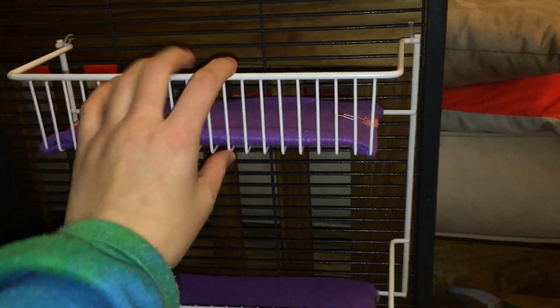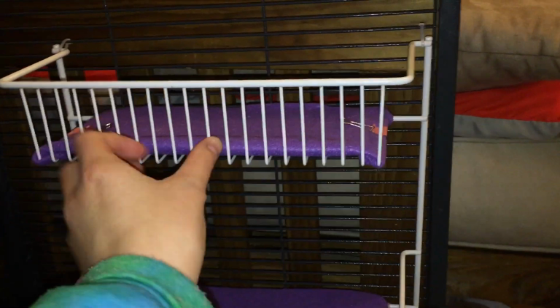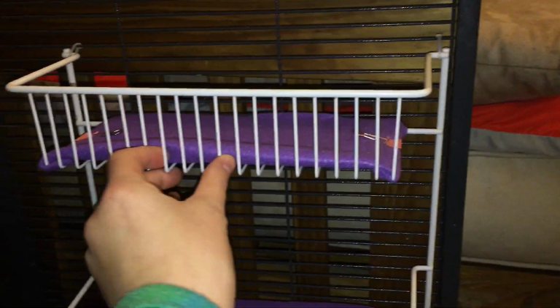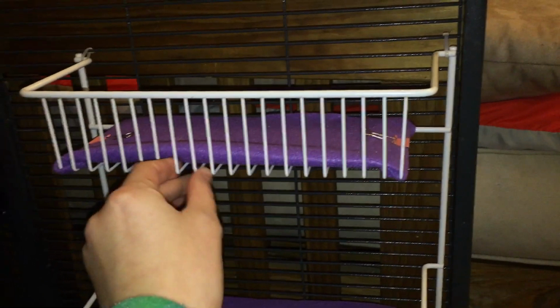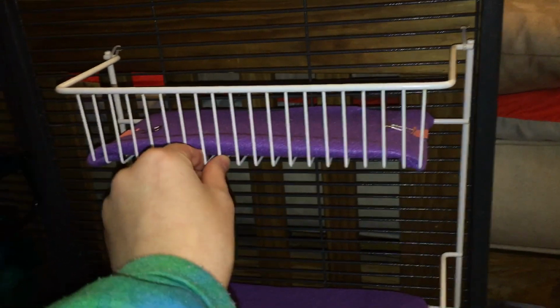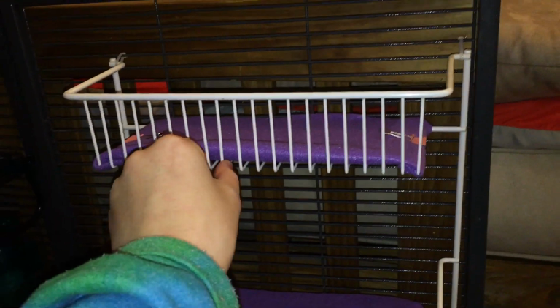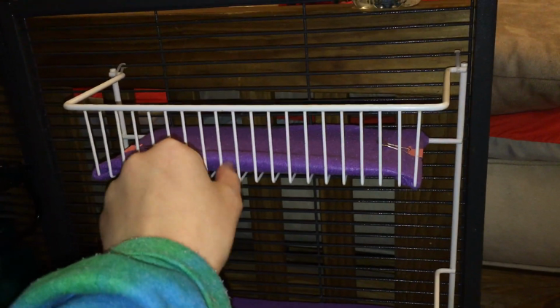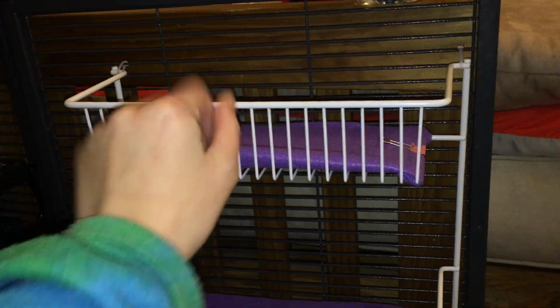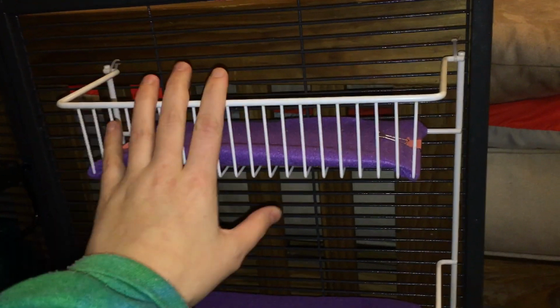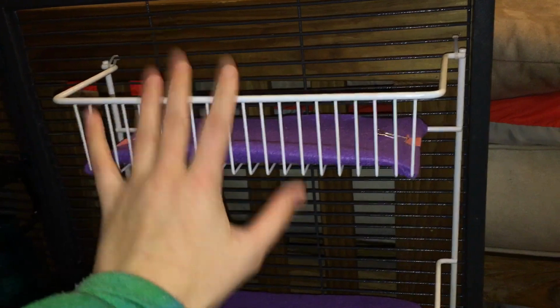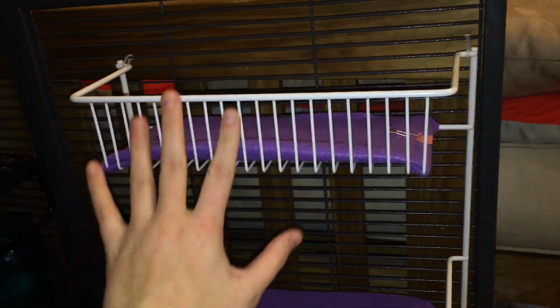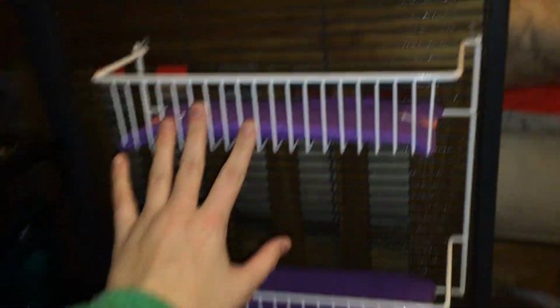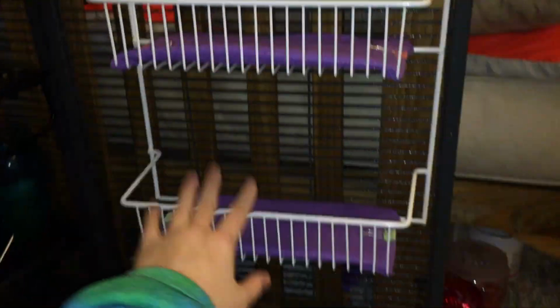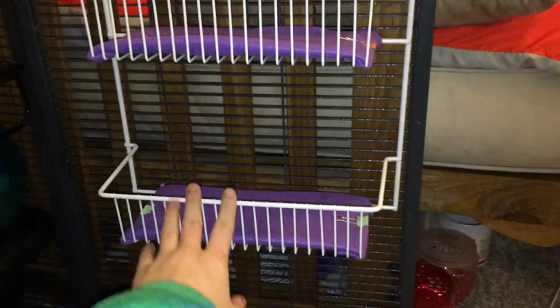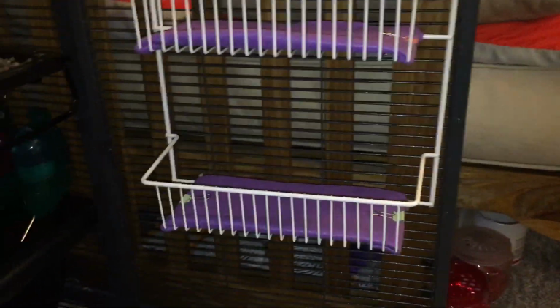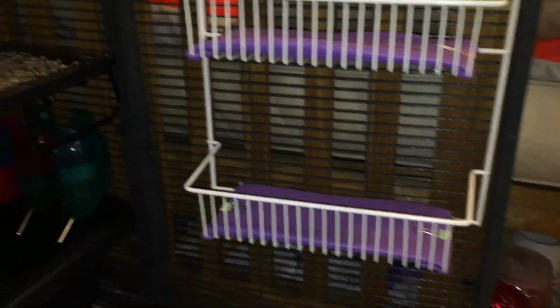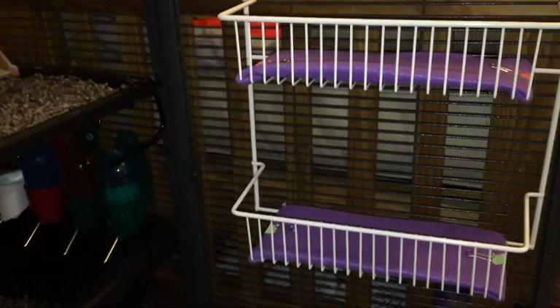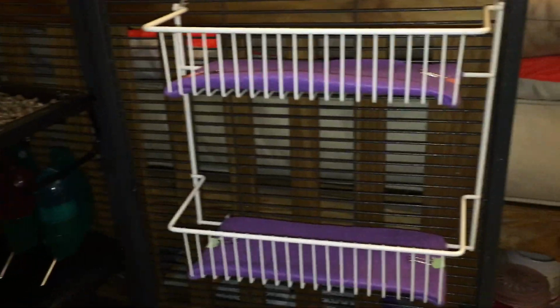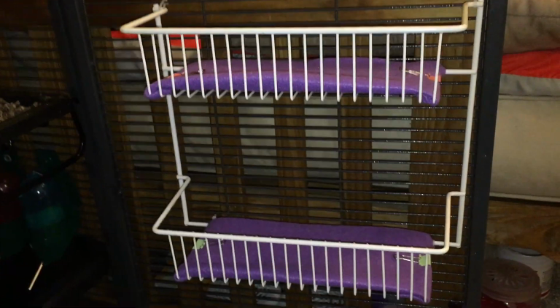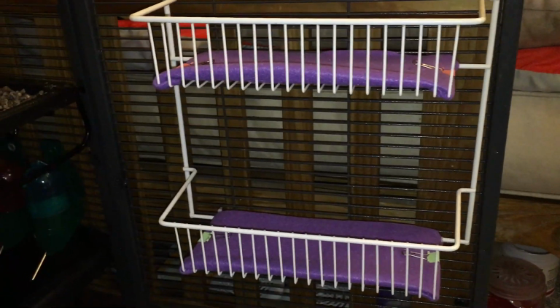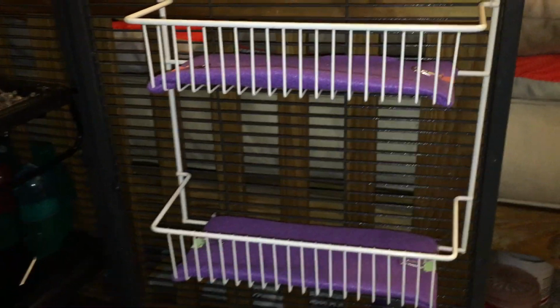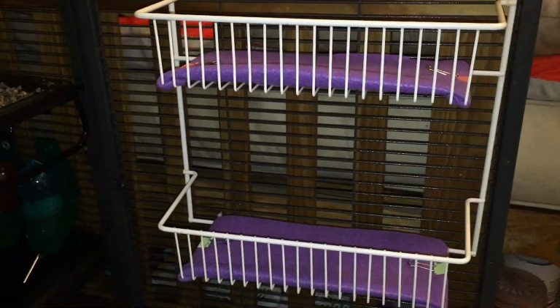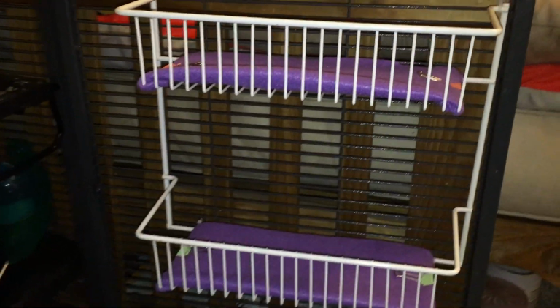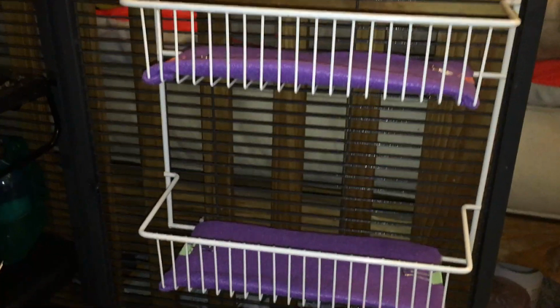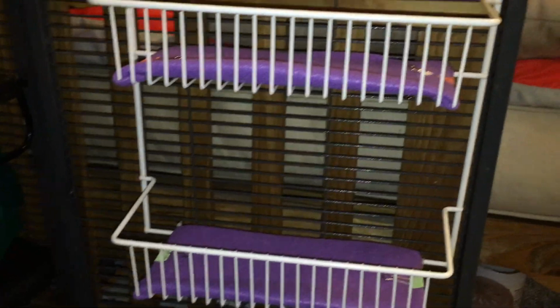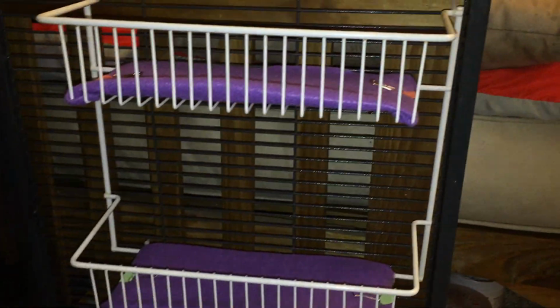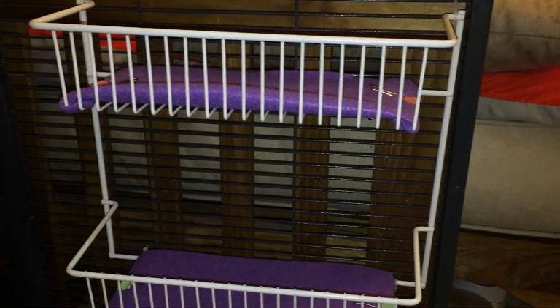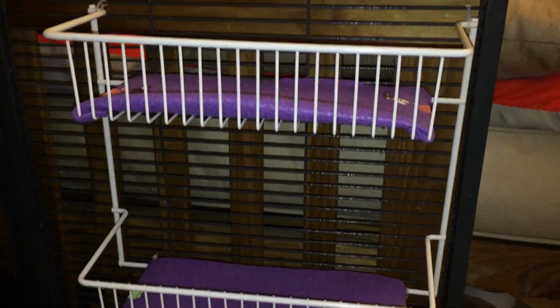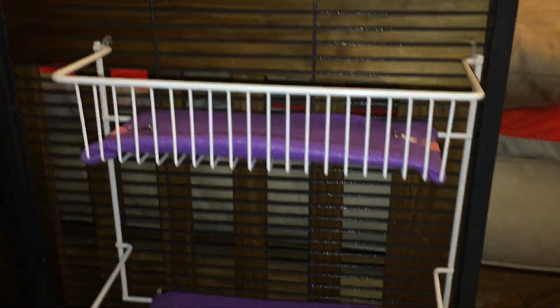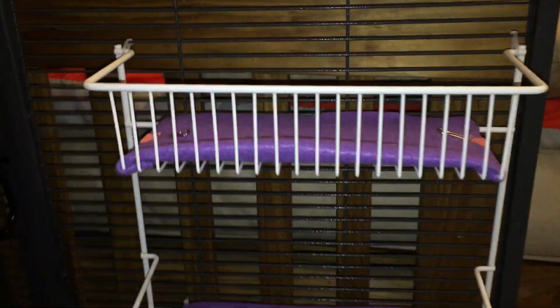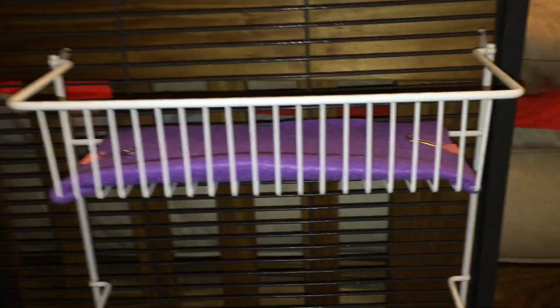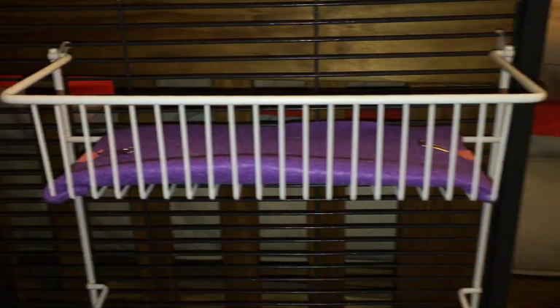I've looked online to try to find similar models, but unfortunately I can't find the exact same thing. But there are several models that are kind of similar, so I think they would work out in very much the same way.